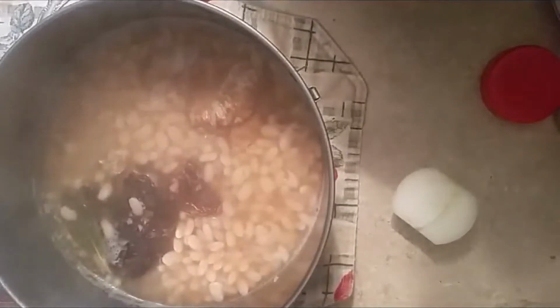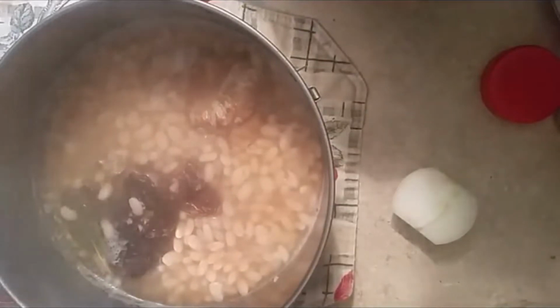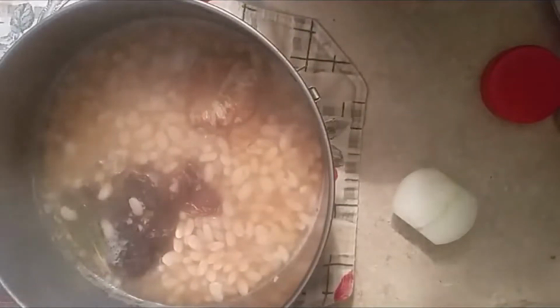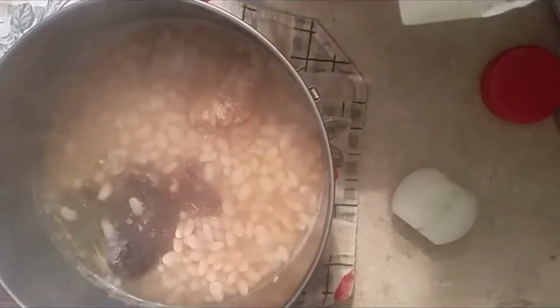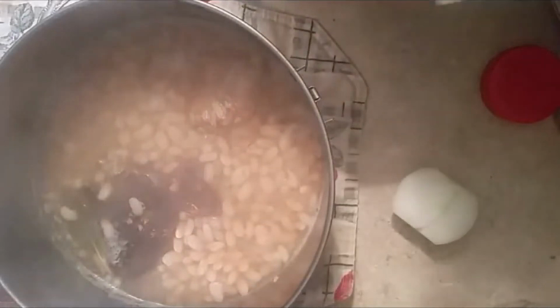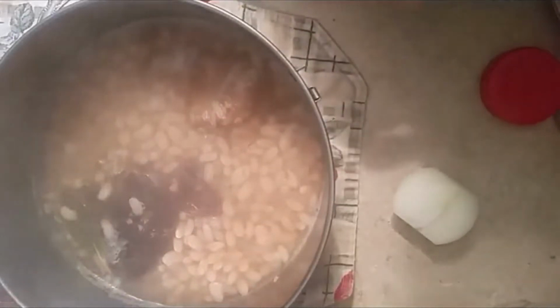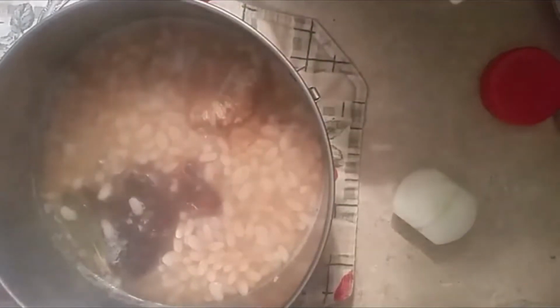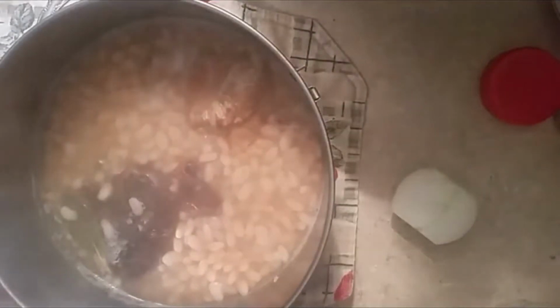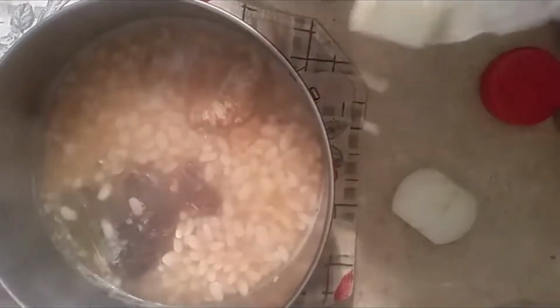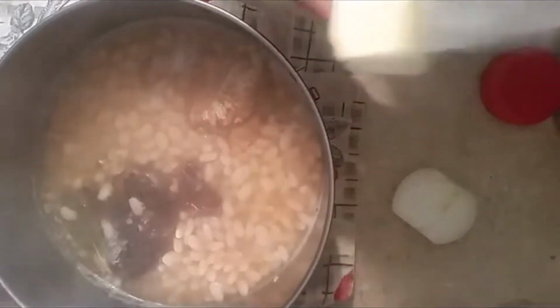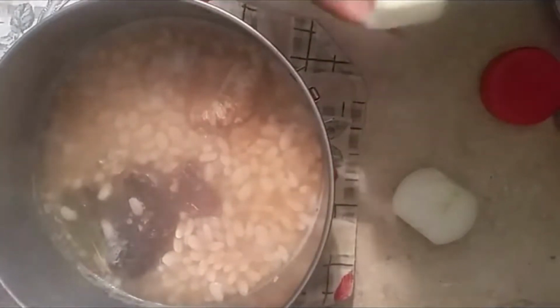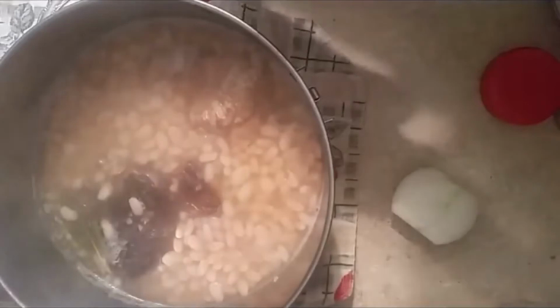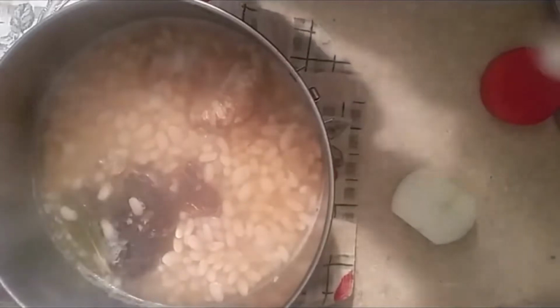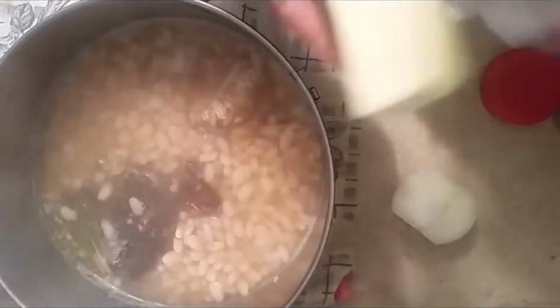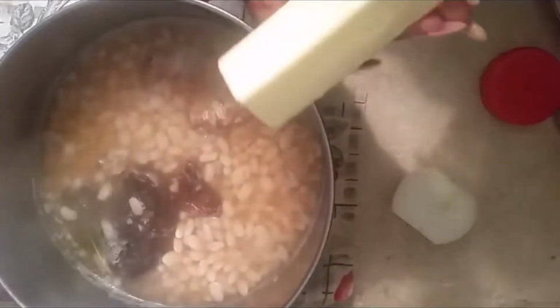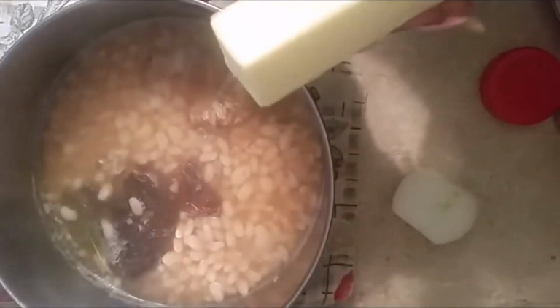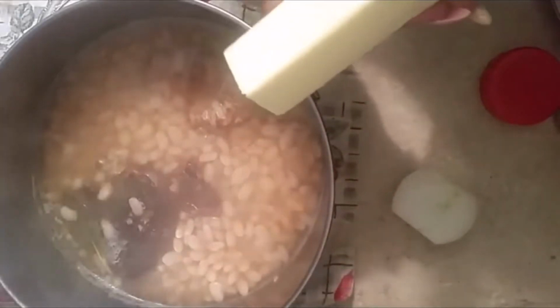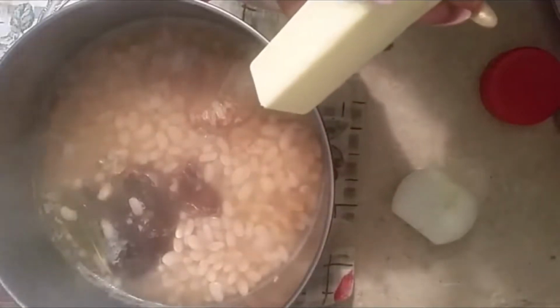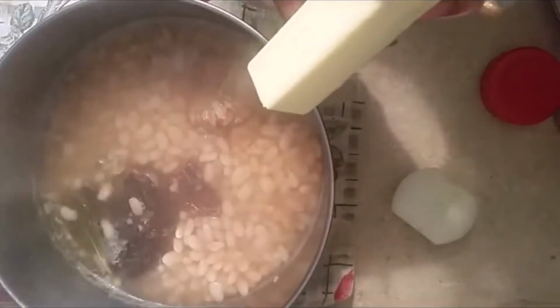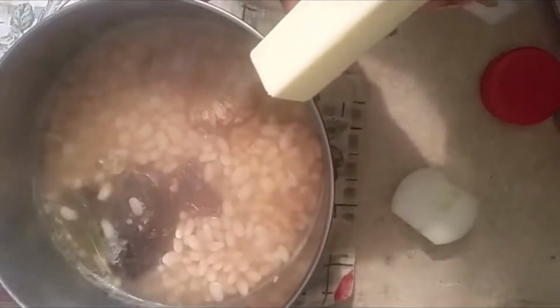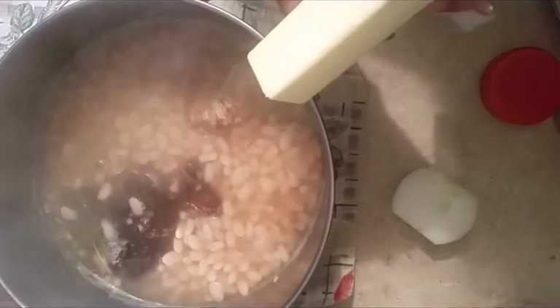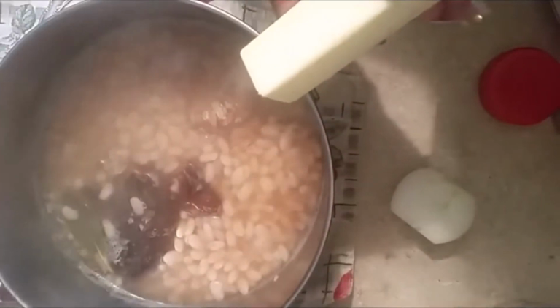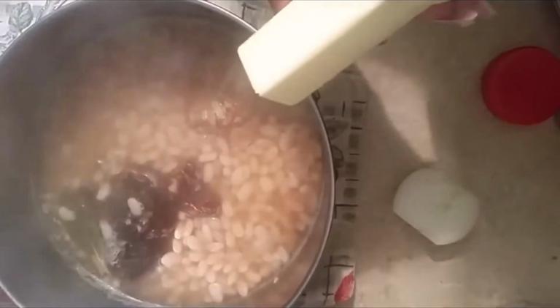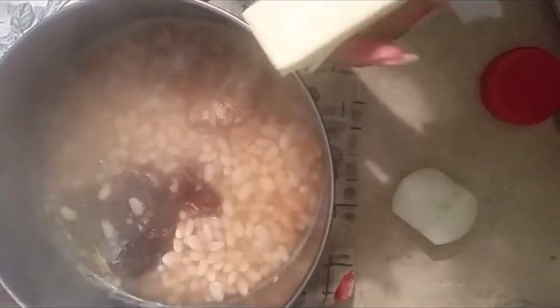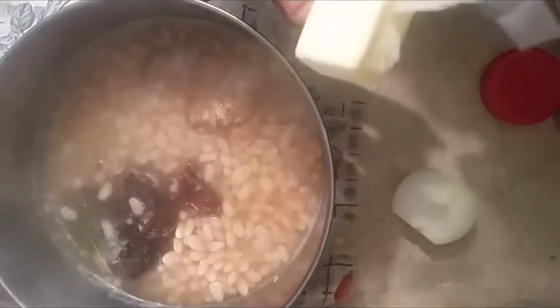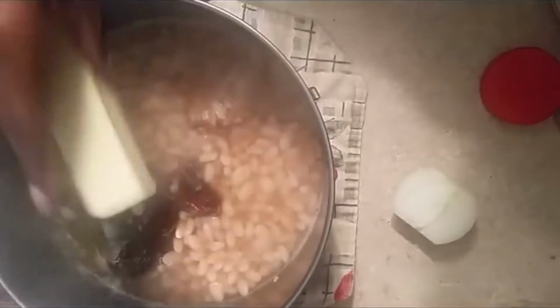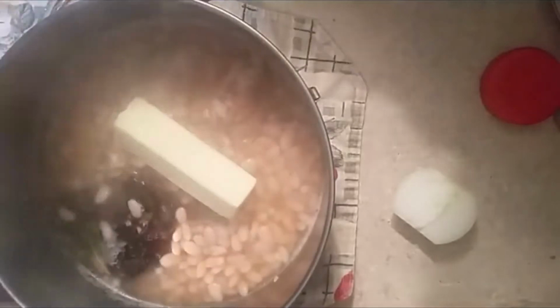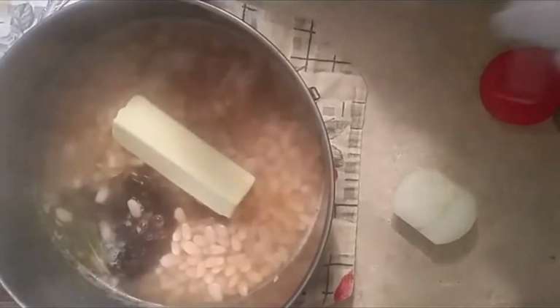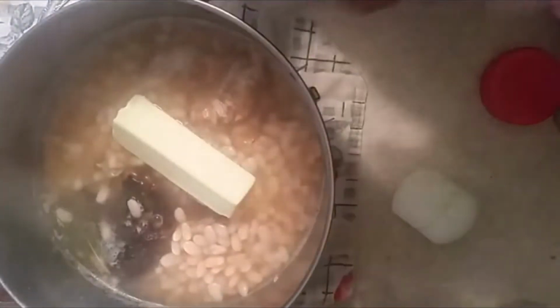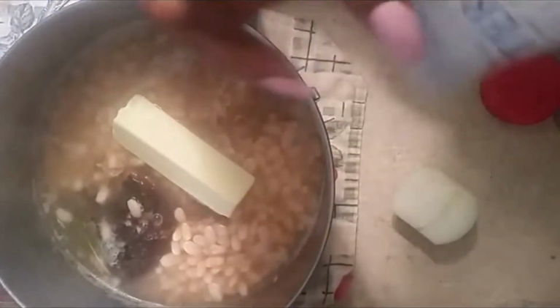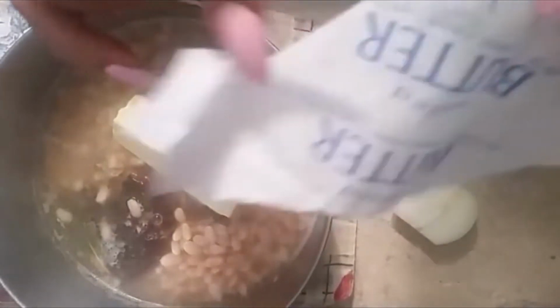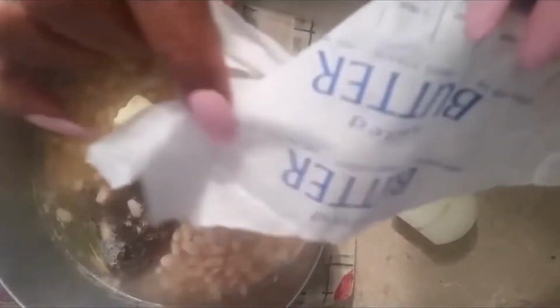And now what we're going to do is season them. So what I'm going to do is add a stick of butter — a good old stick of butter — to these great northern beans.